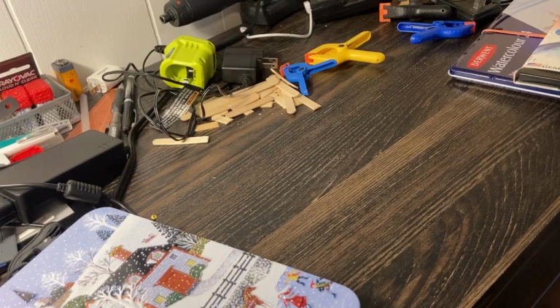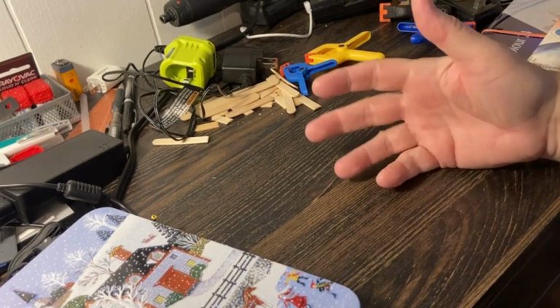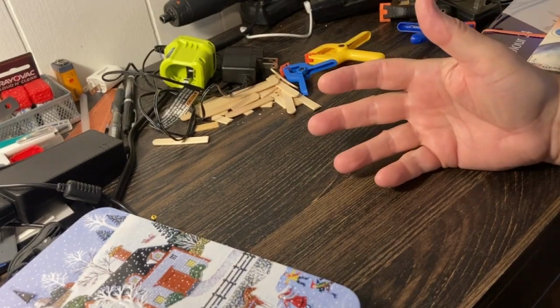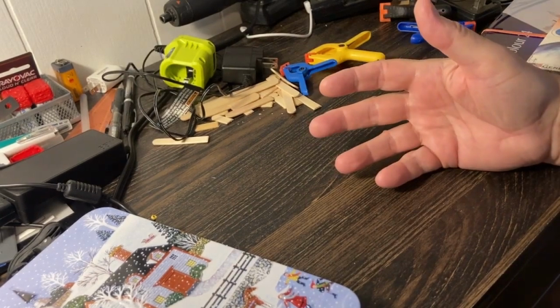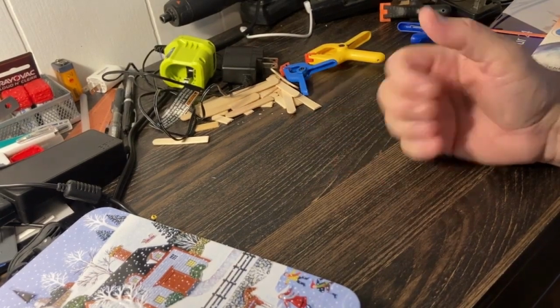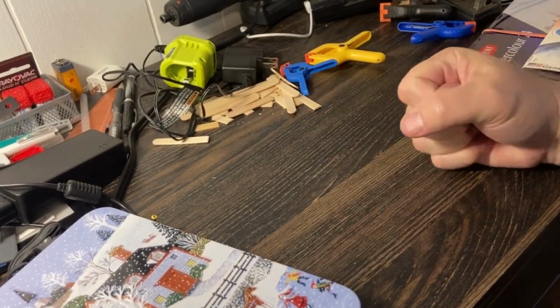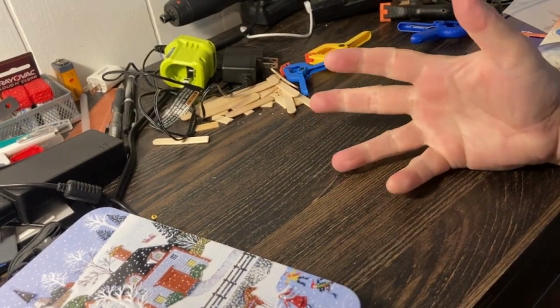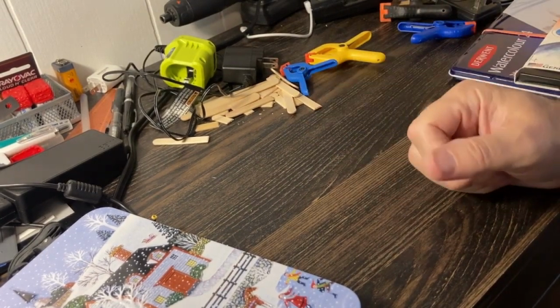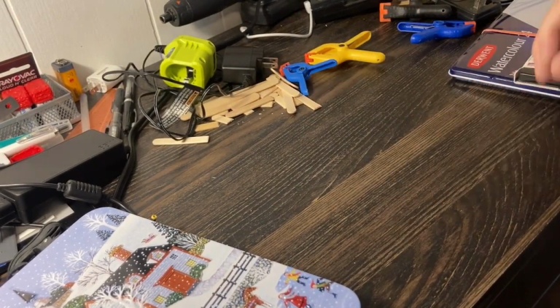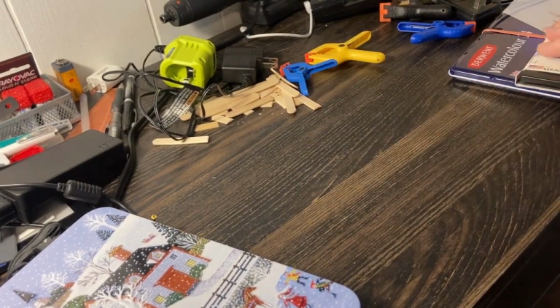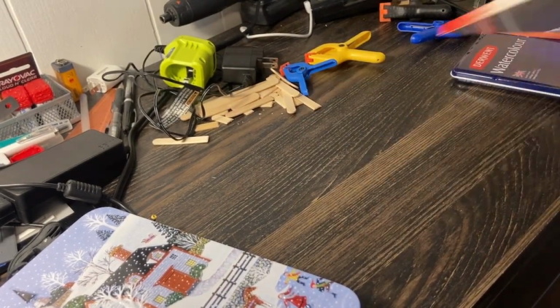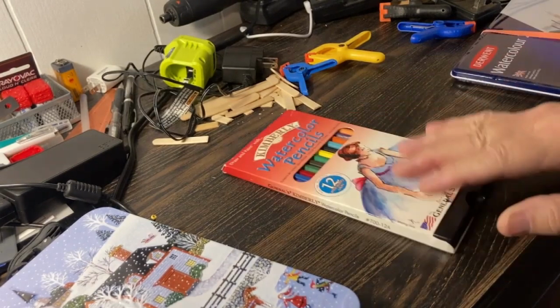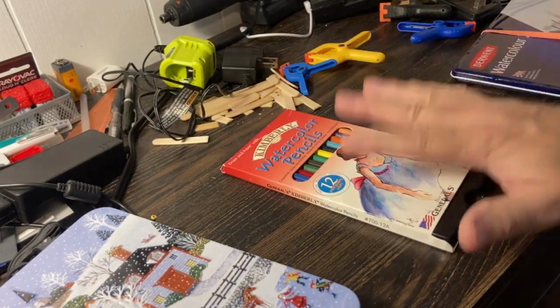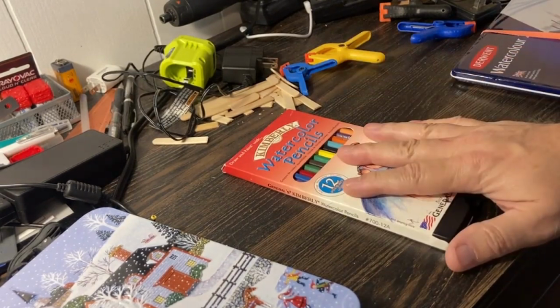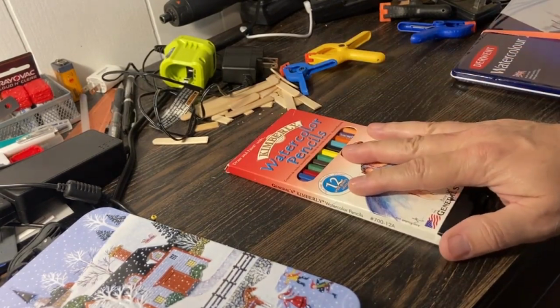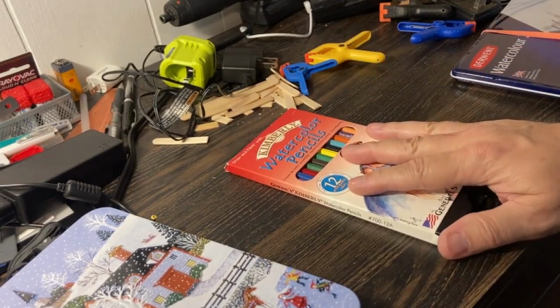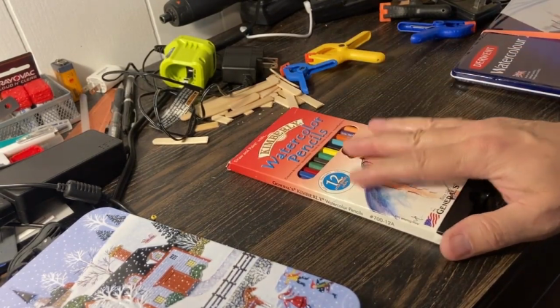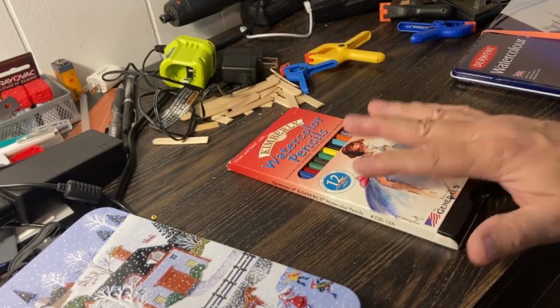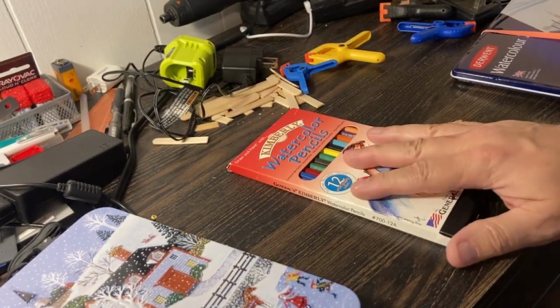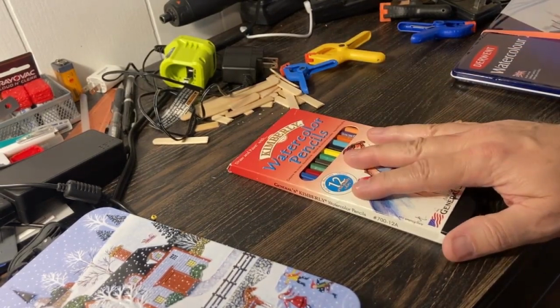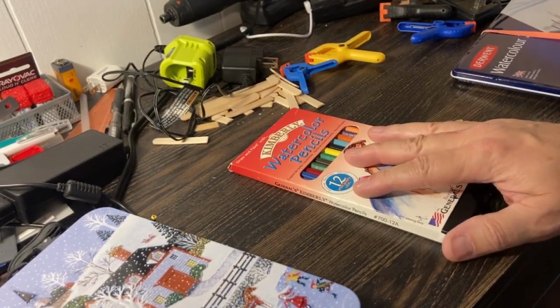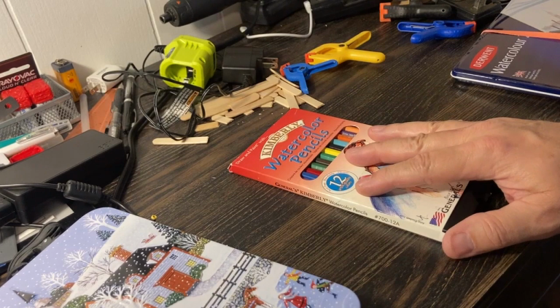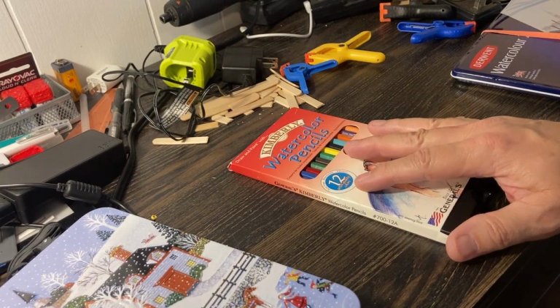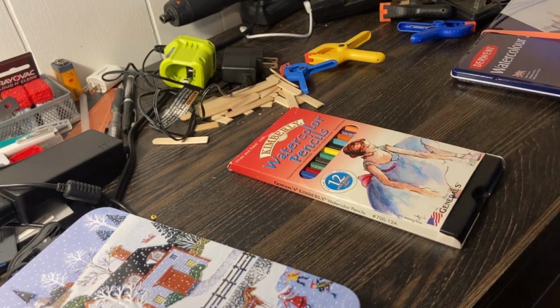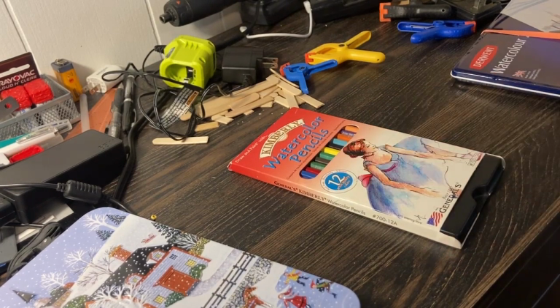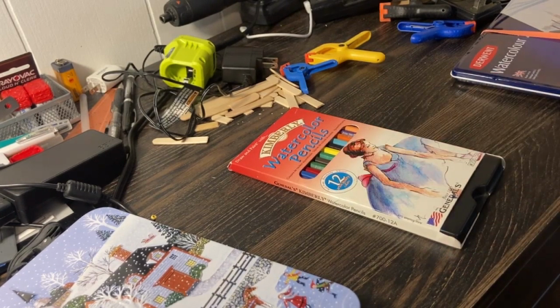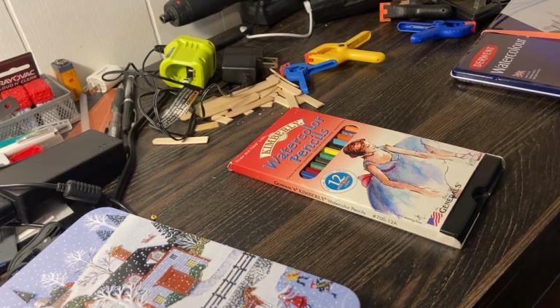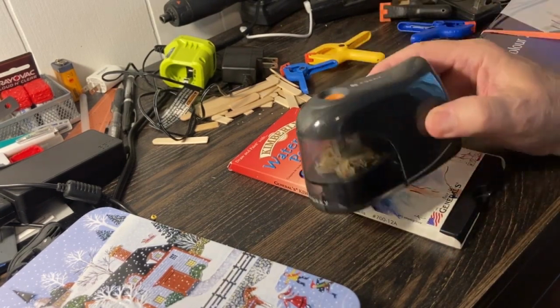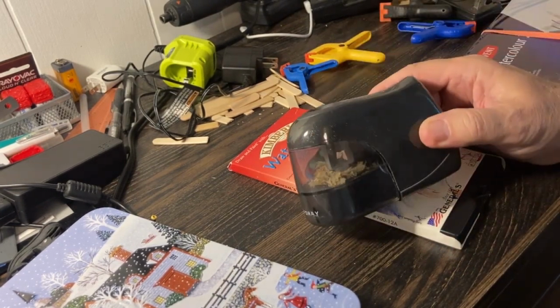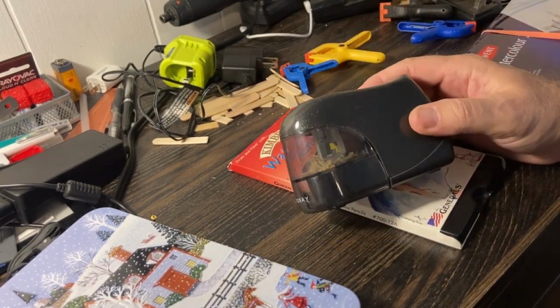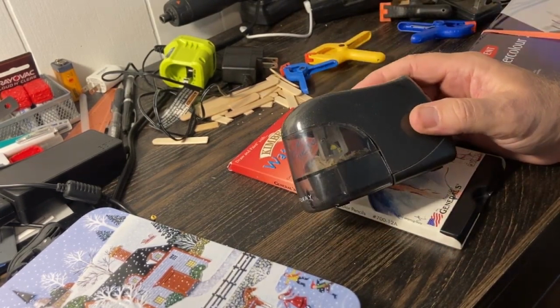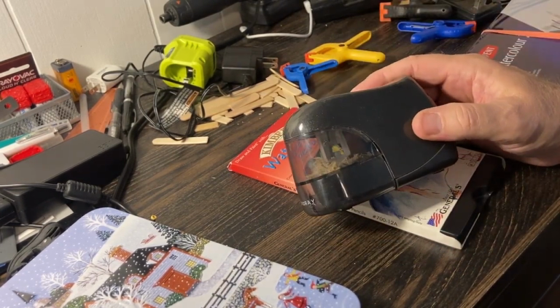Hi YouTube, welcome back to the Mighty Mouse channel. Today I'm going to test out a product because I've got a lot of pencils that are very soft, from color pencils to watercolor pencils.